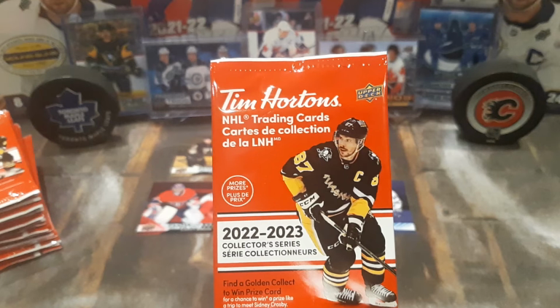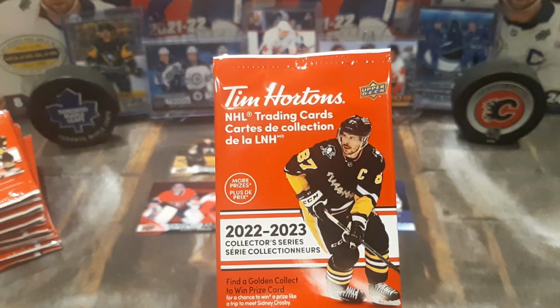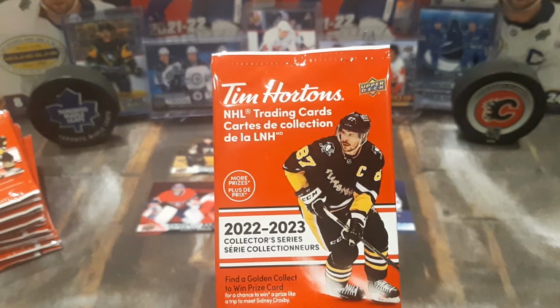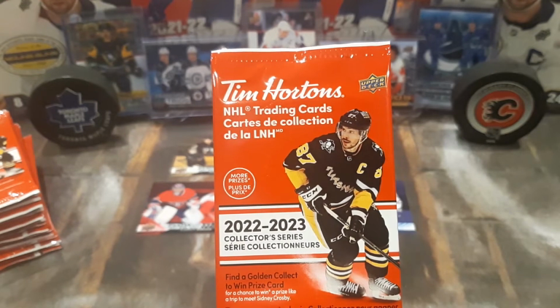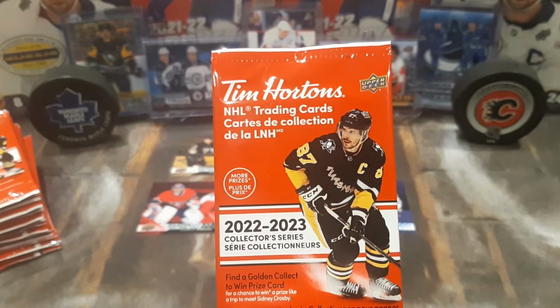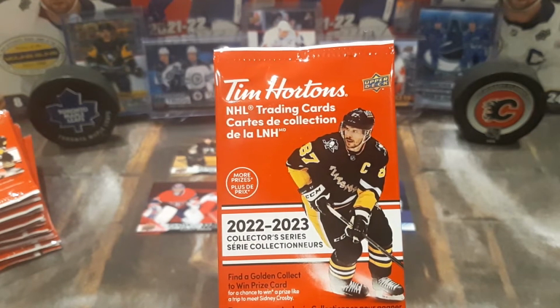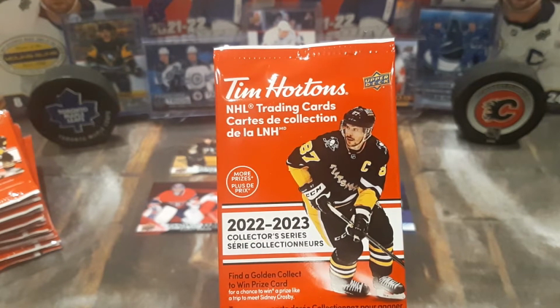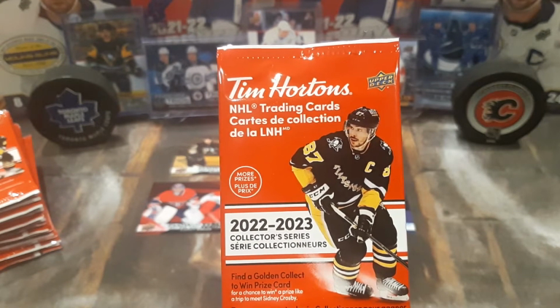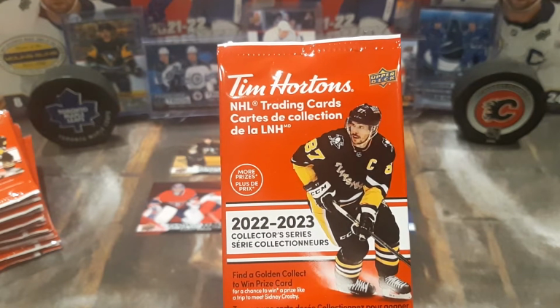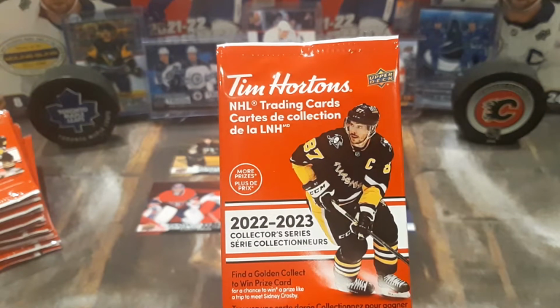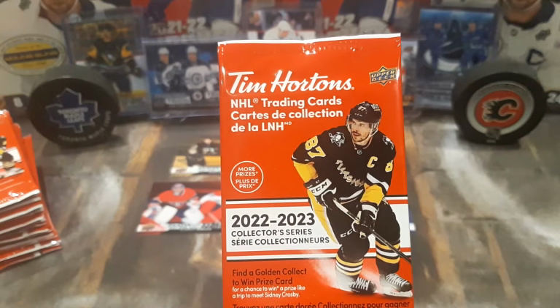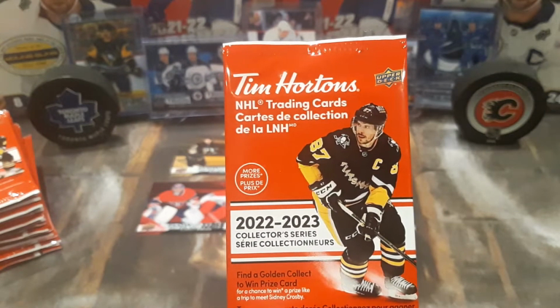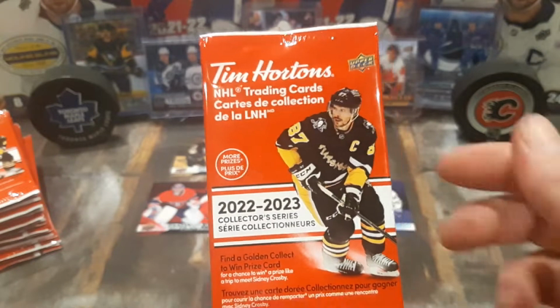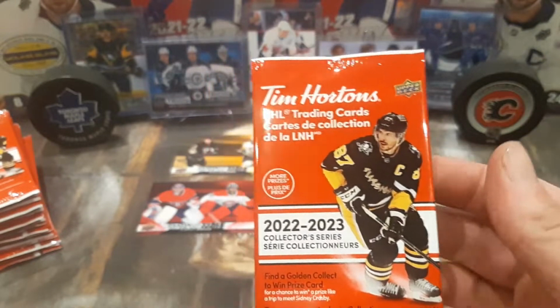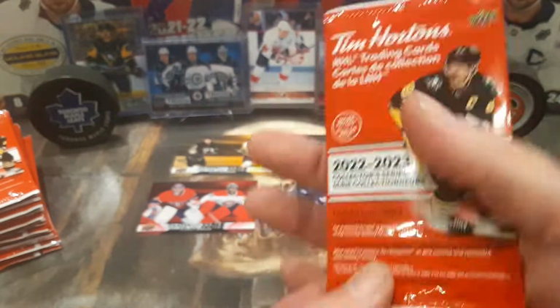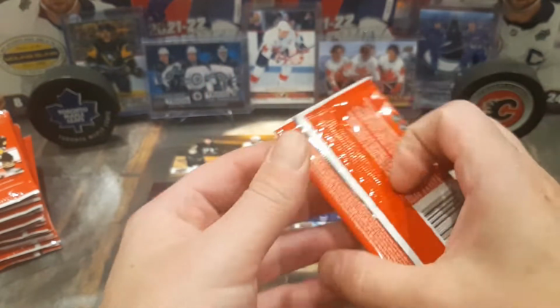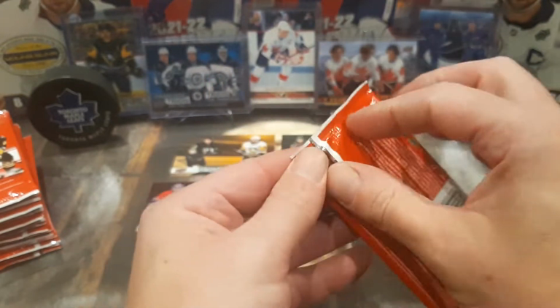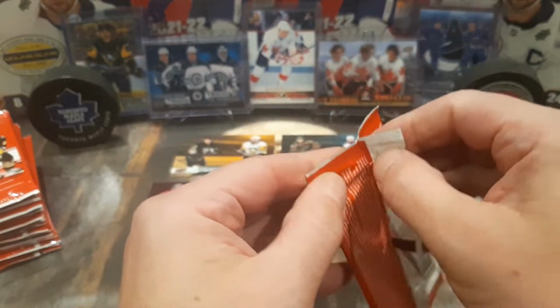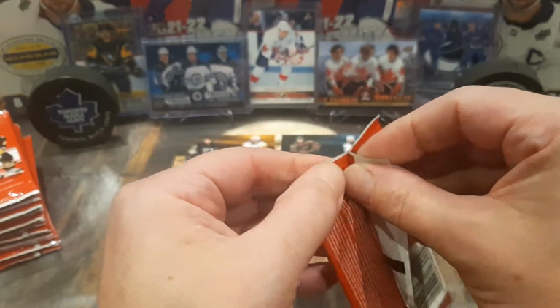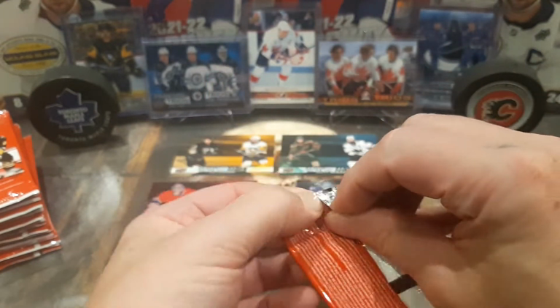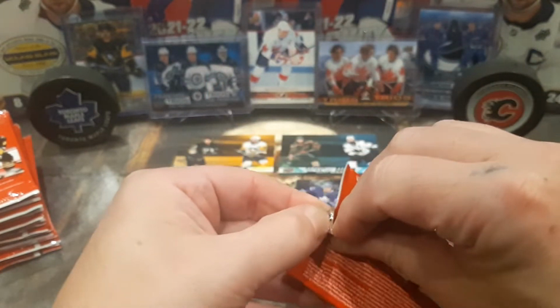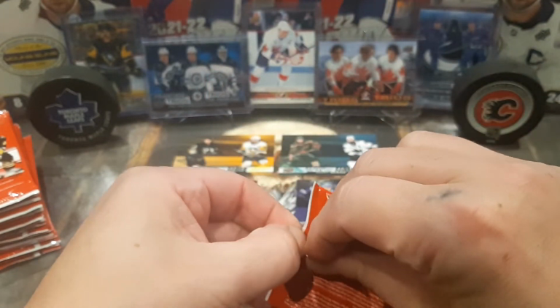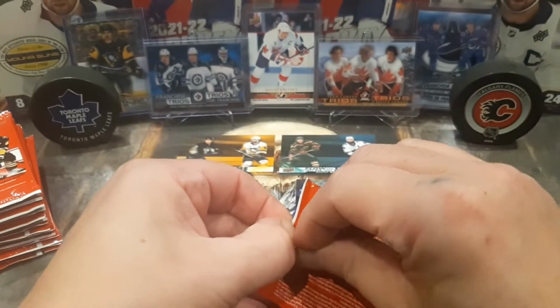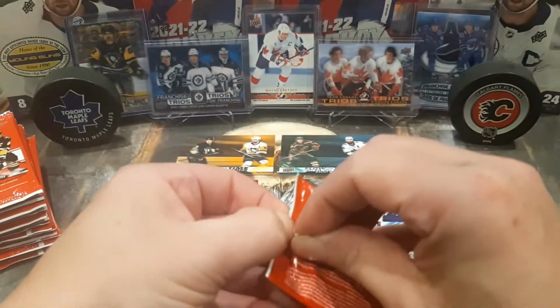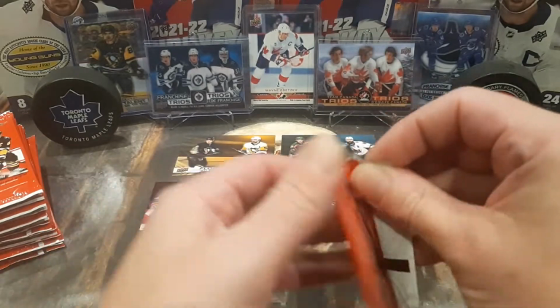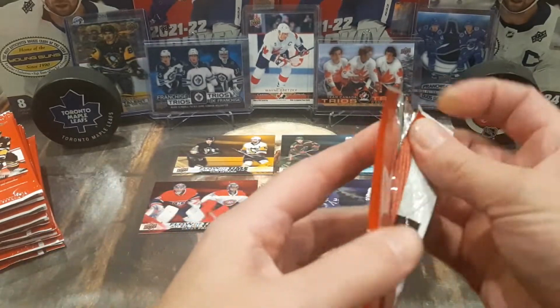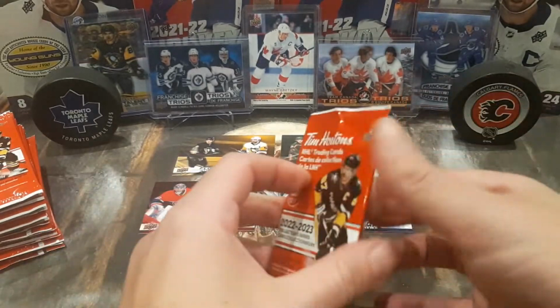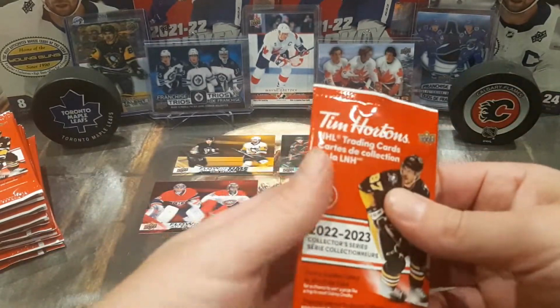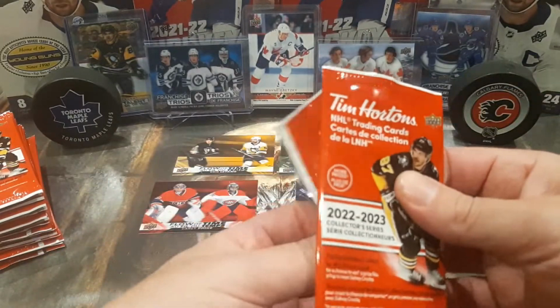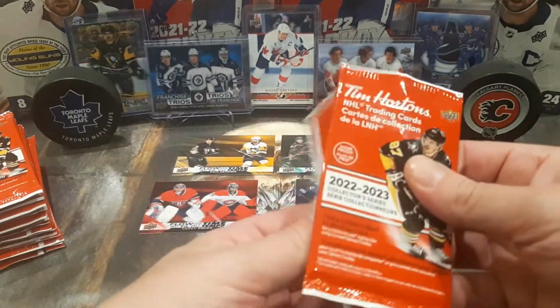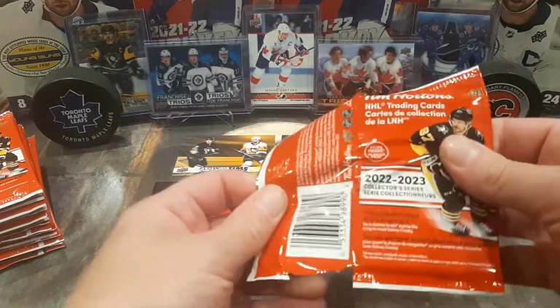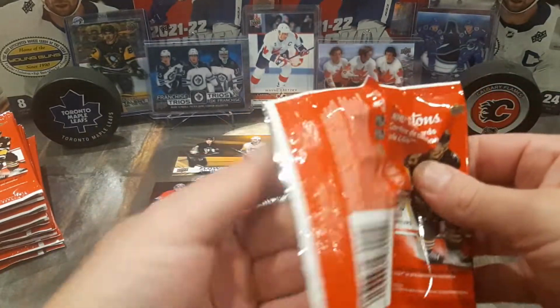Hey guys, here we go again with another Joker Breaks for Tim Hortons 22-23 Hockey Cards. I got about 24 packs. We're going to see who we pull. A lot of nice cards in the previous videos.